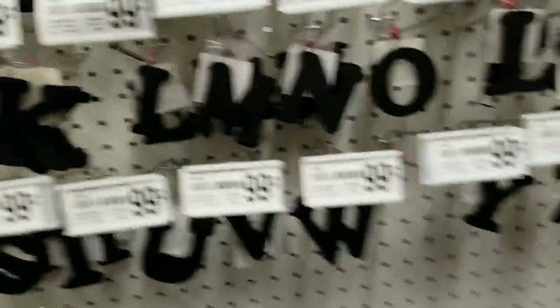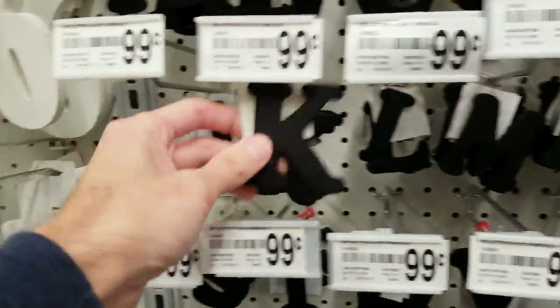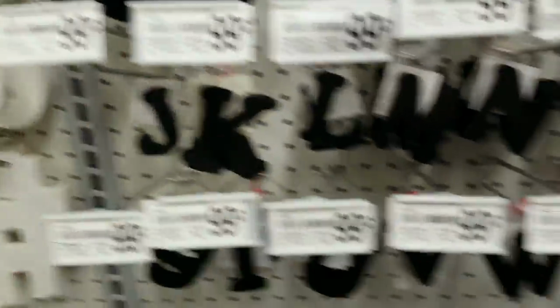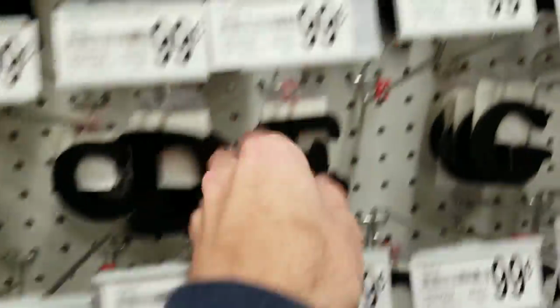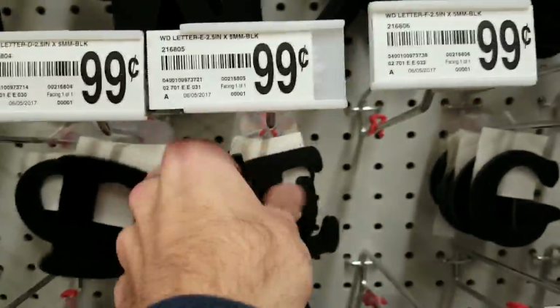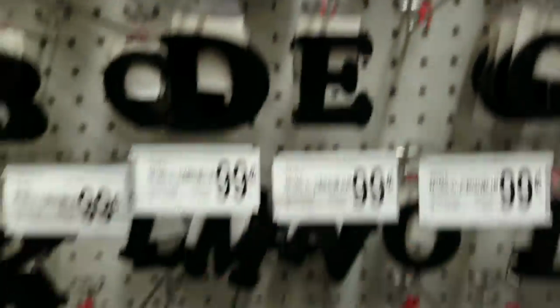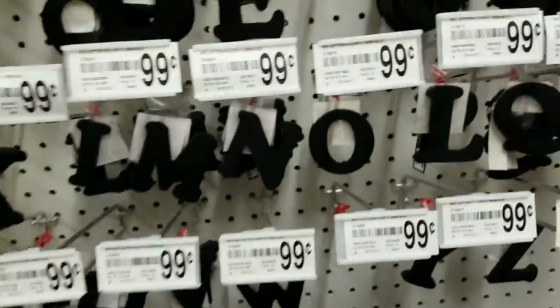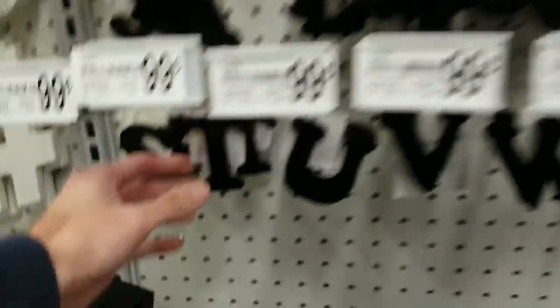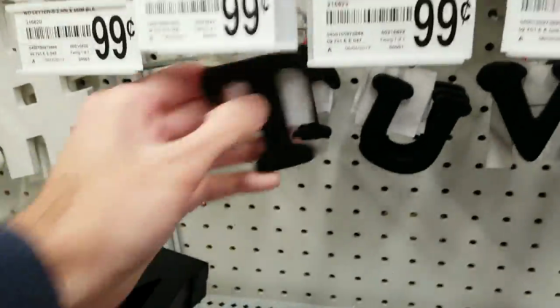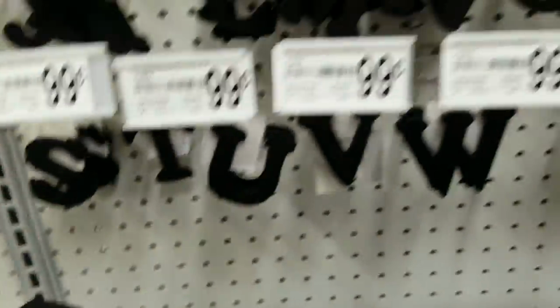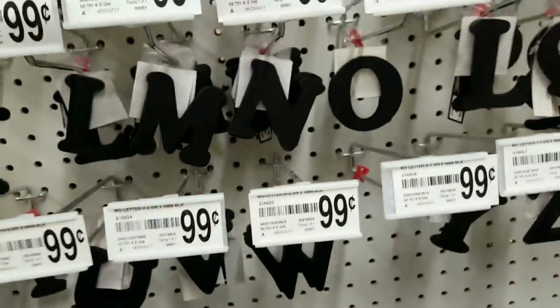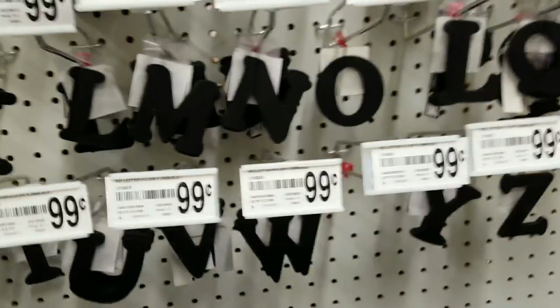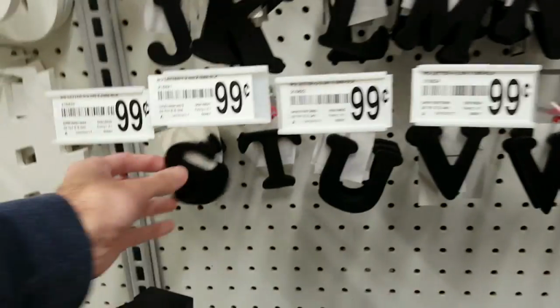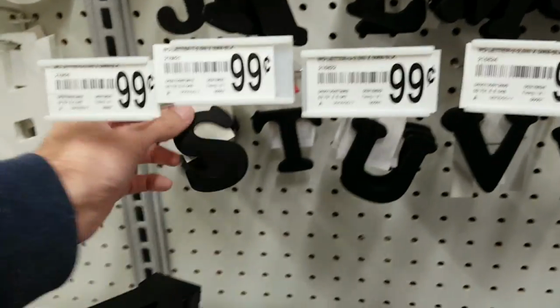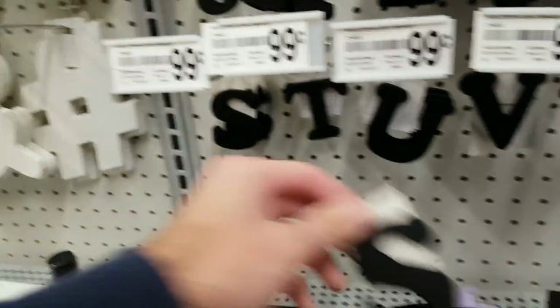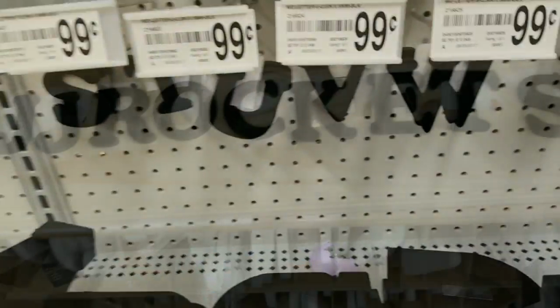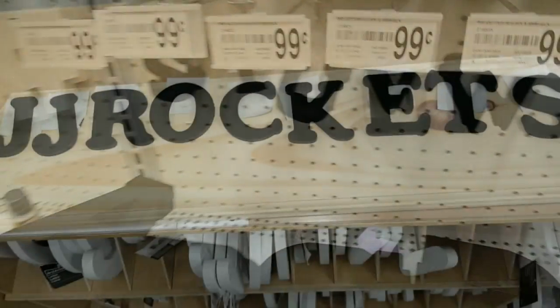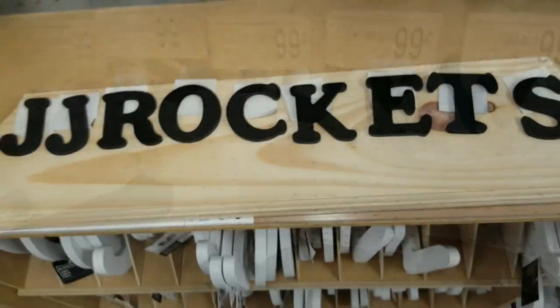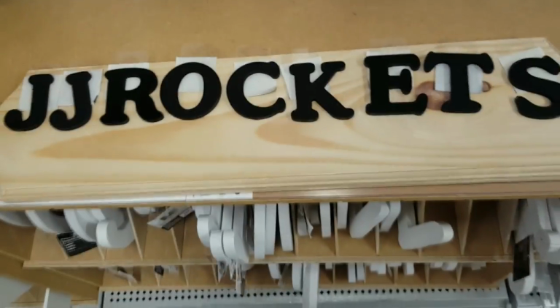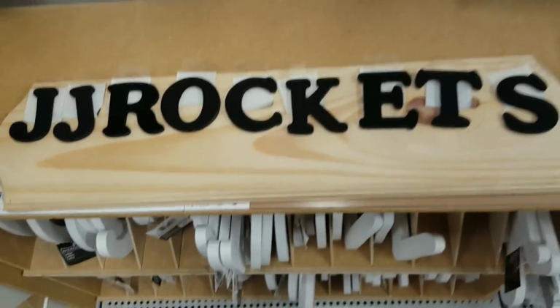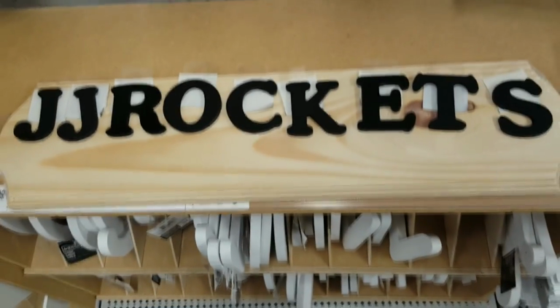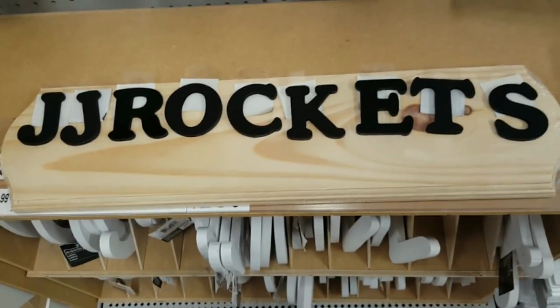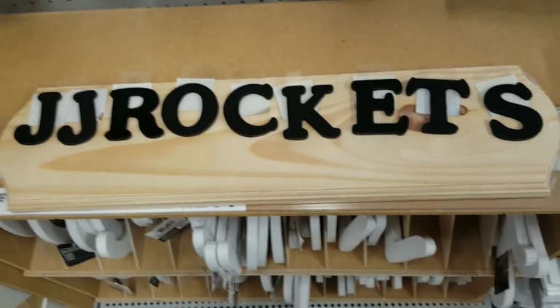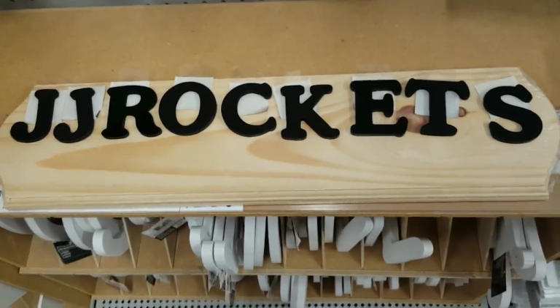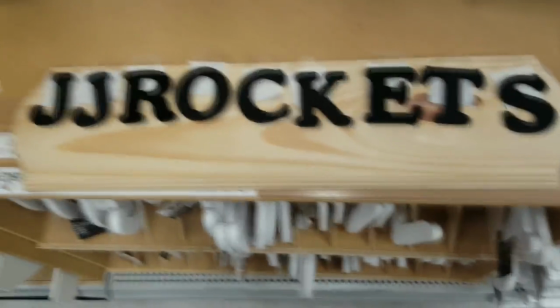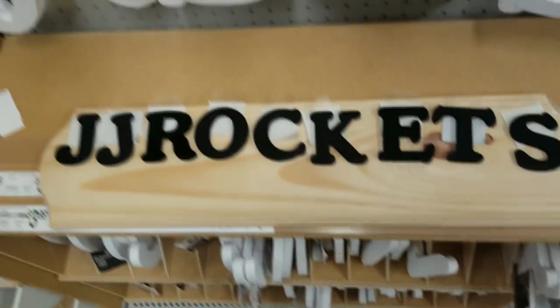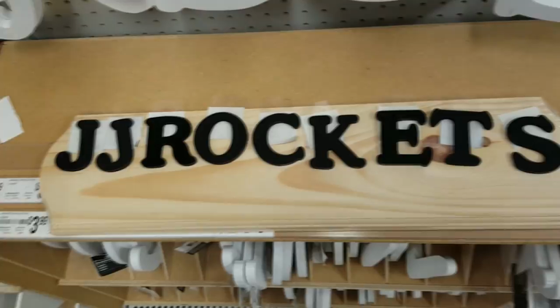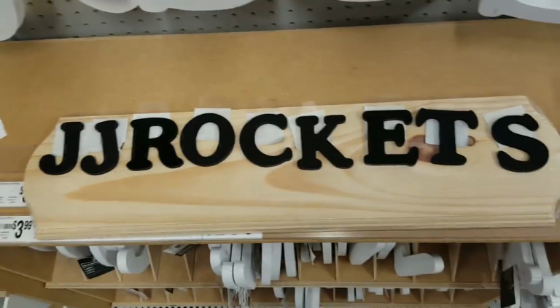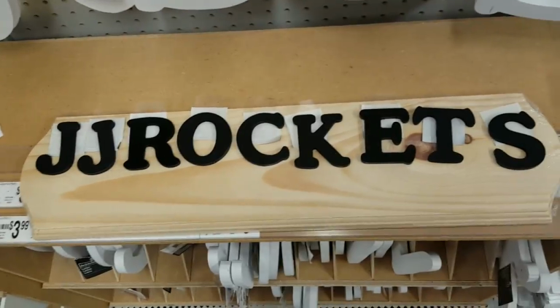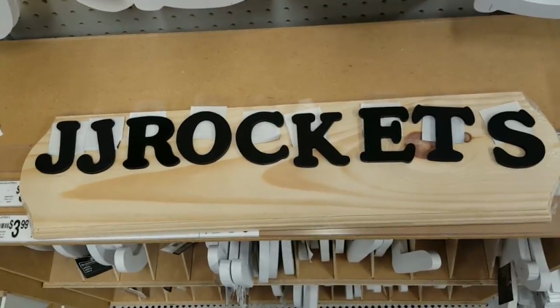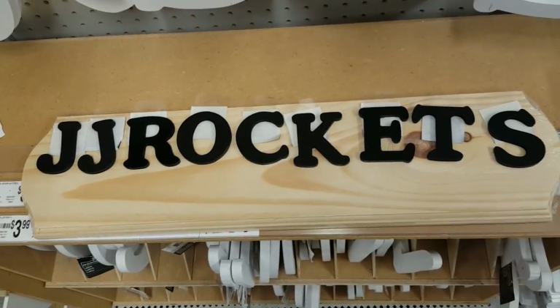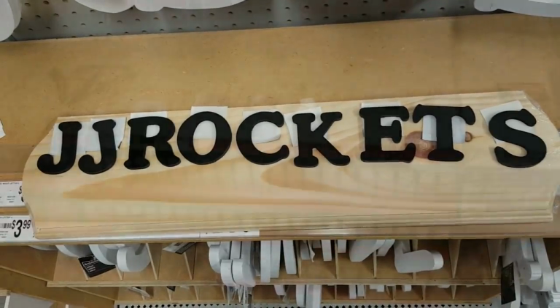Unfortunately they didn't have a T in white, so I had to just go with the black letters, and I'll show you how to paint those anyways. I highly recommend laying out all the letters on the board before you buy everything, just to make sure it all fits and lines up good.